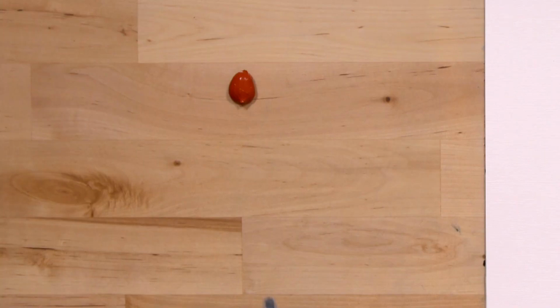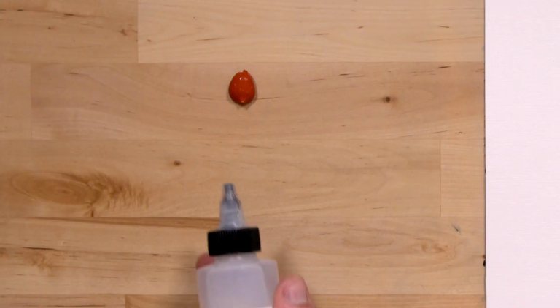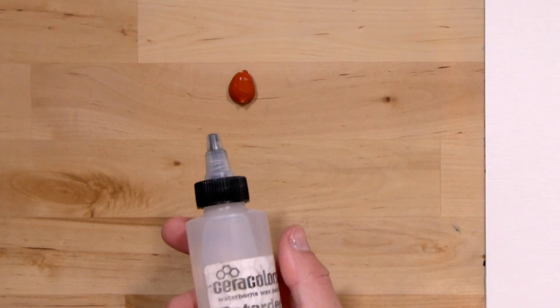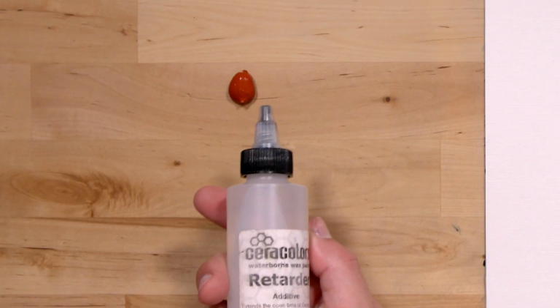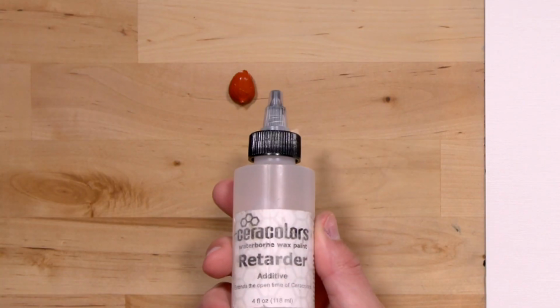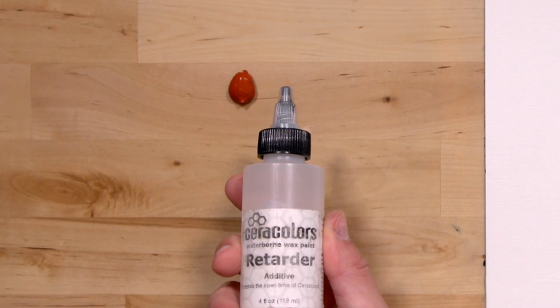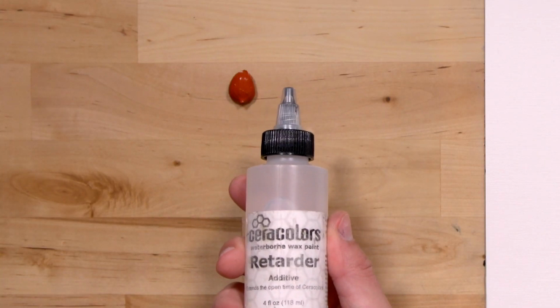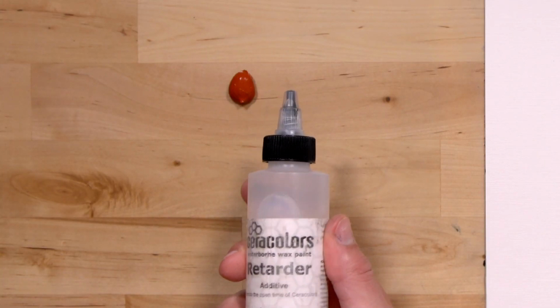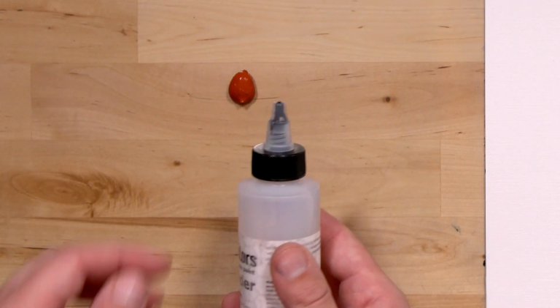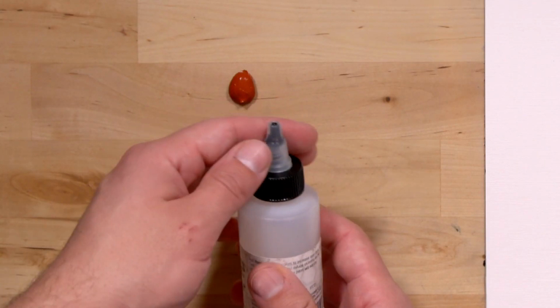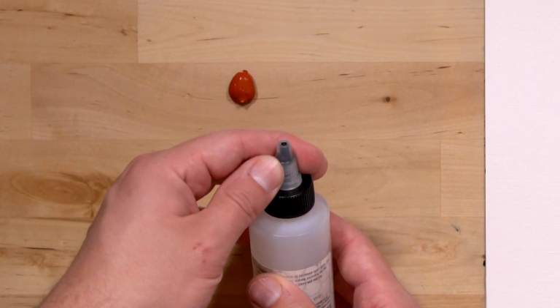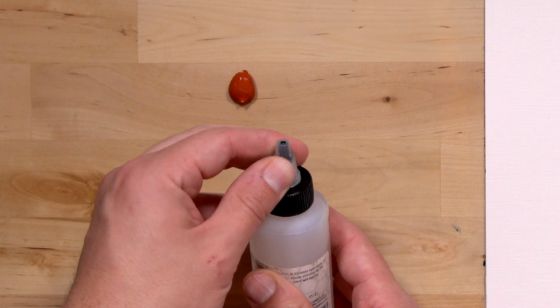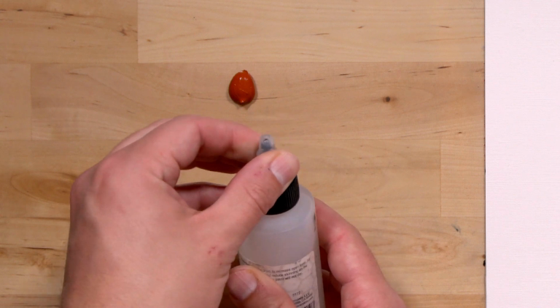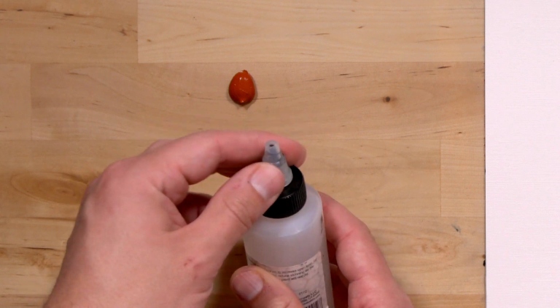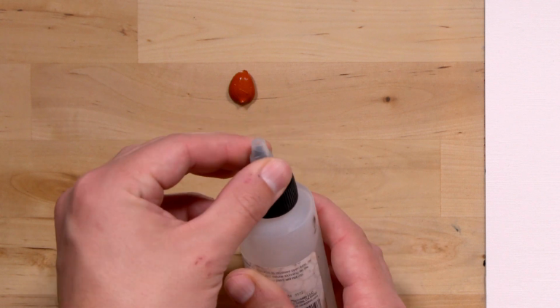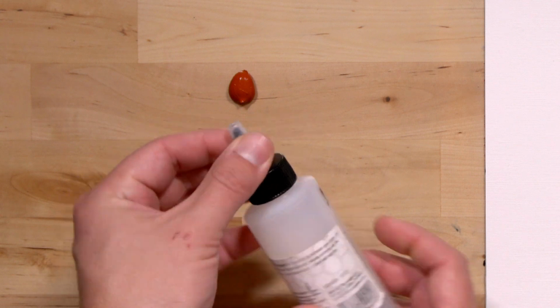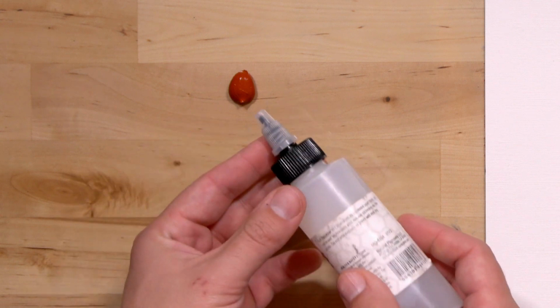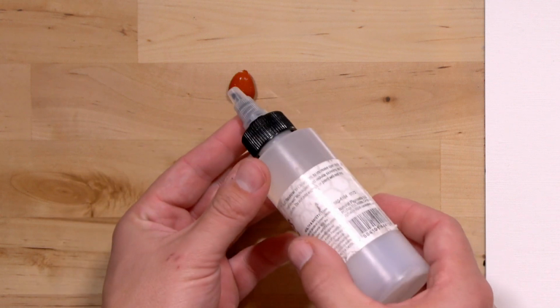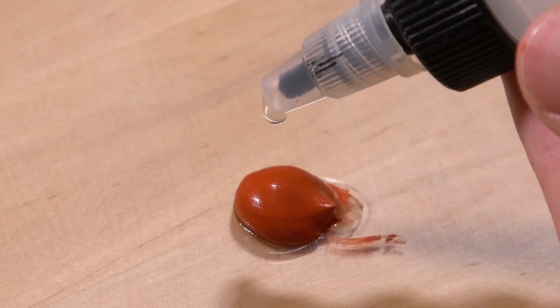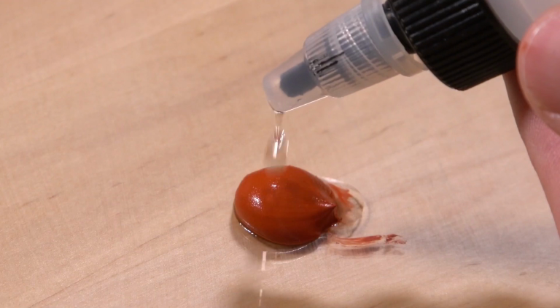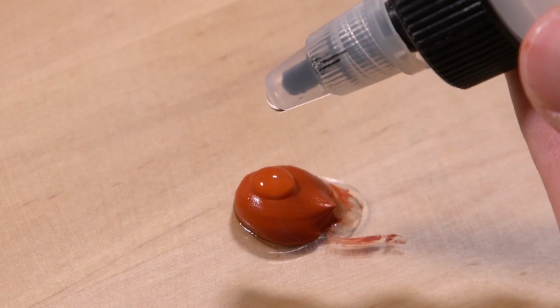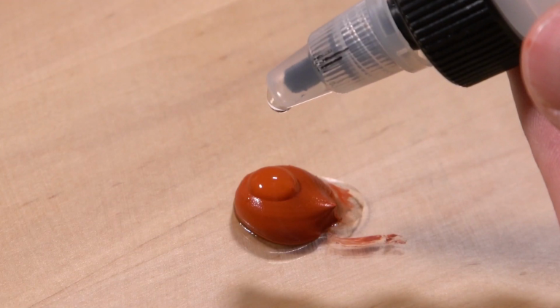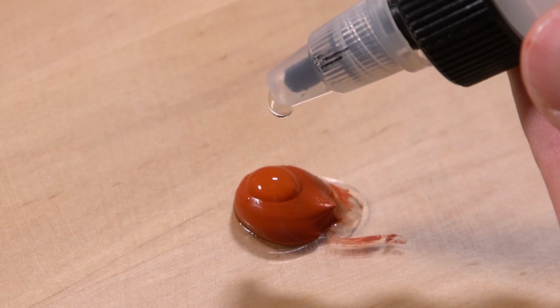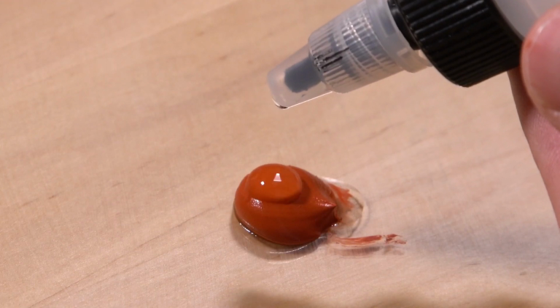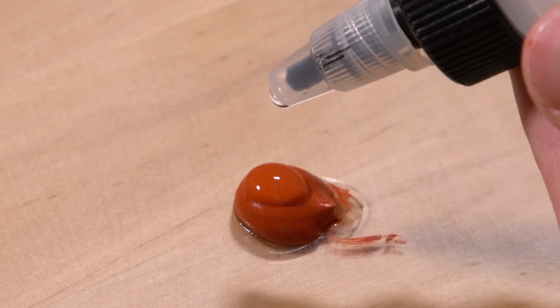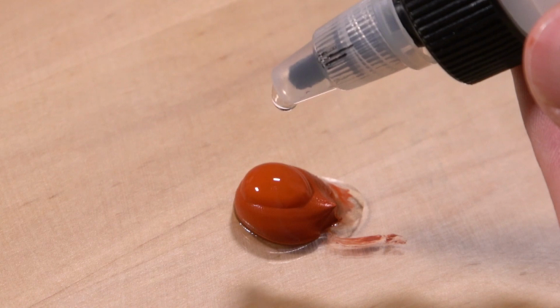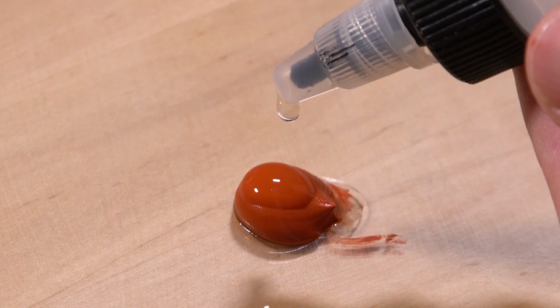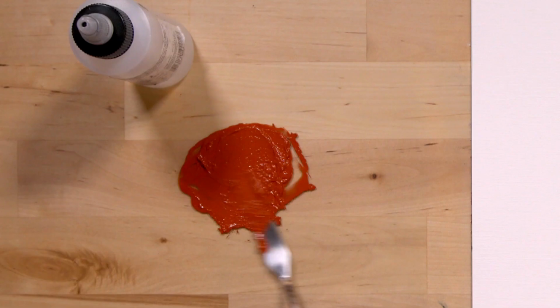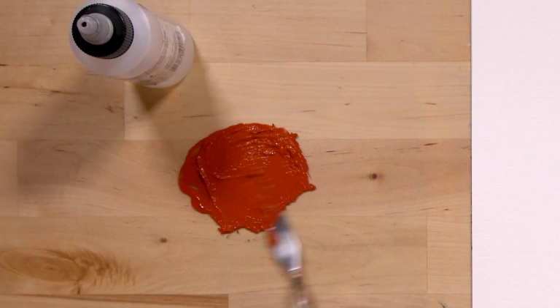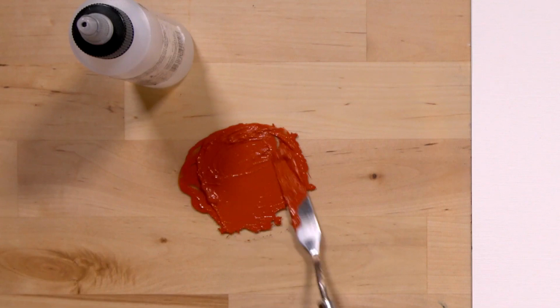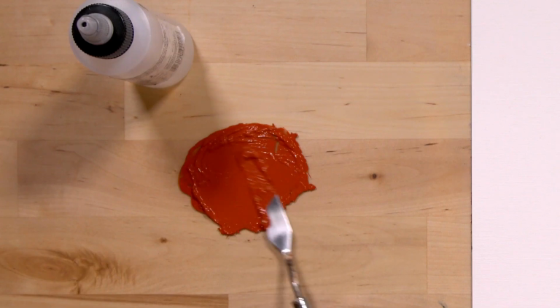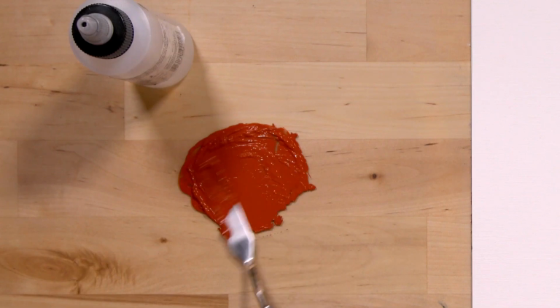Finally, I'll mention the retarder additive, which is not a medium, but can be used with any paint and medium combination to slow drying time. Add a few drops to your pile, and you won't have to worry about it drying out while working.